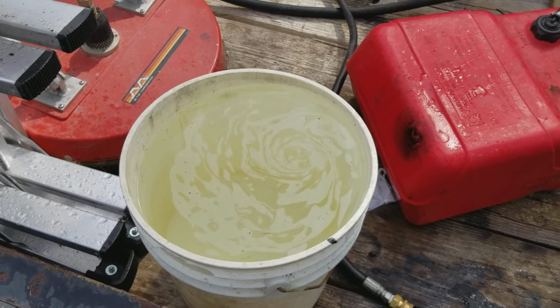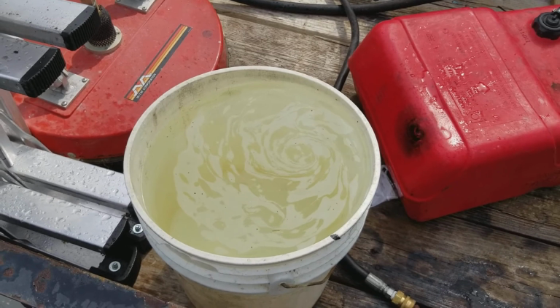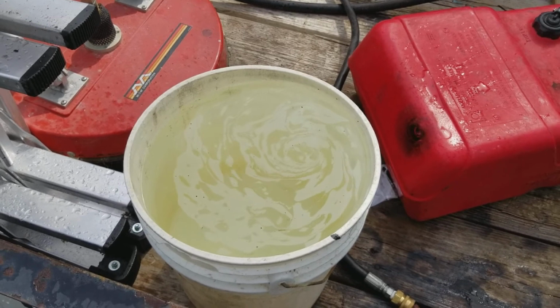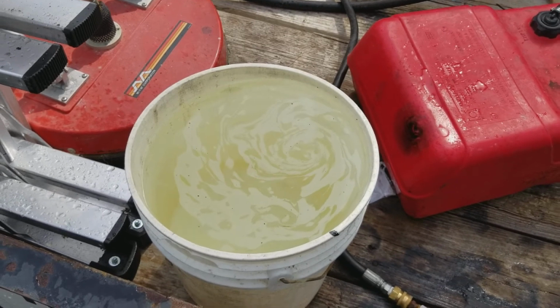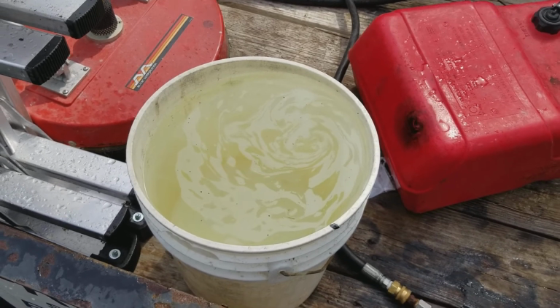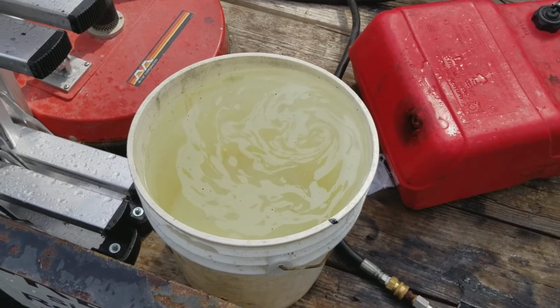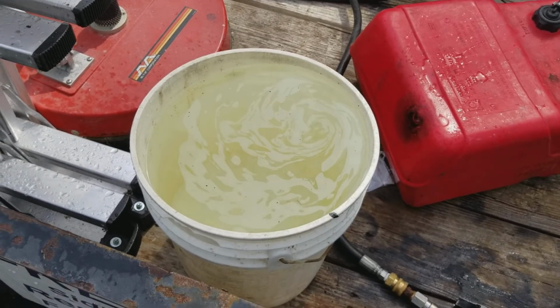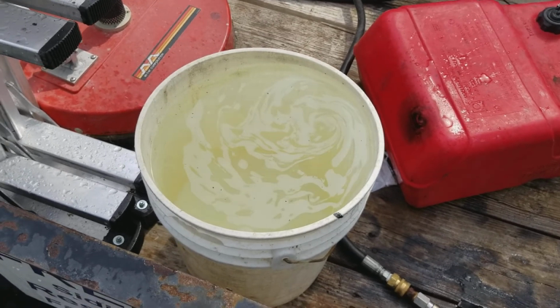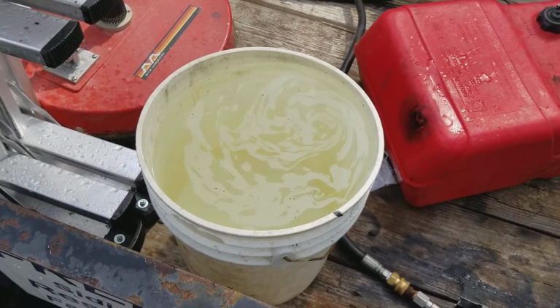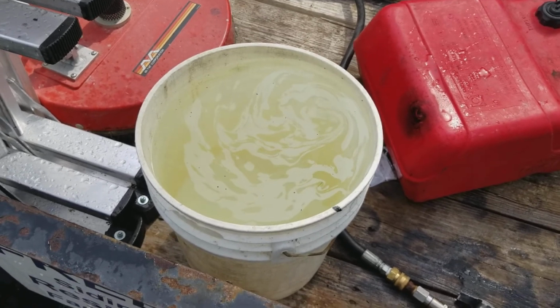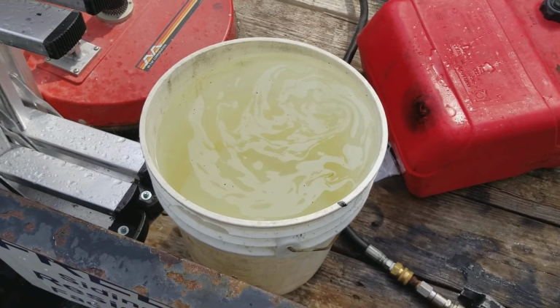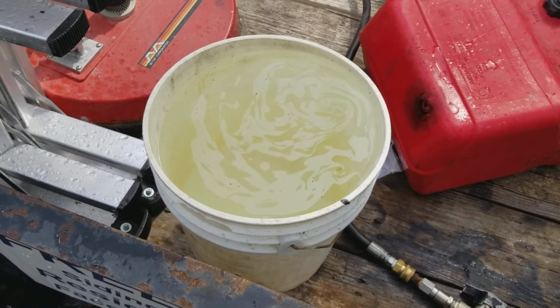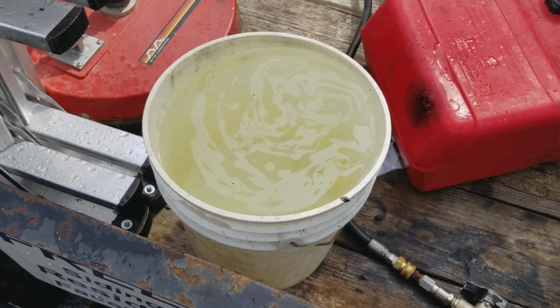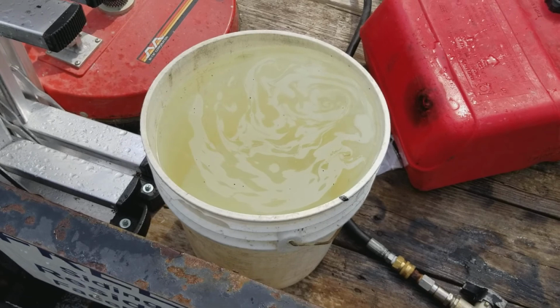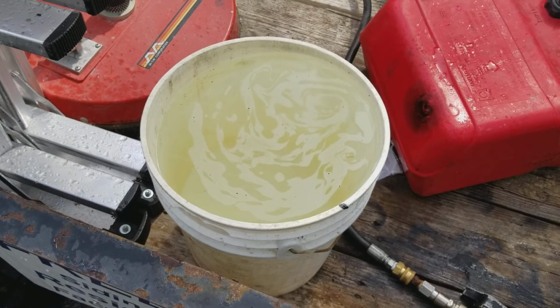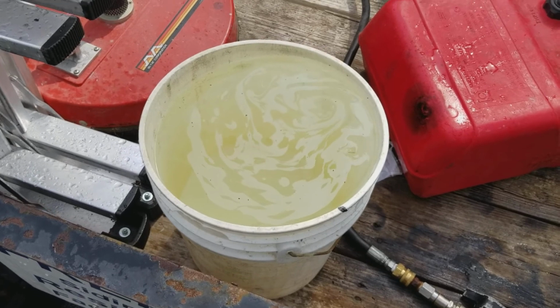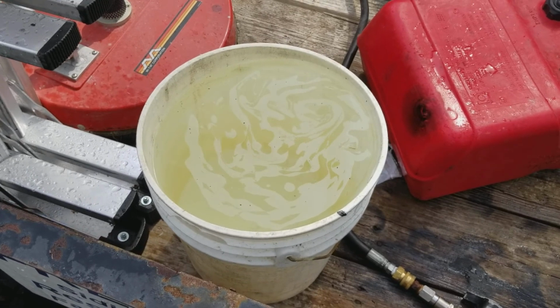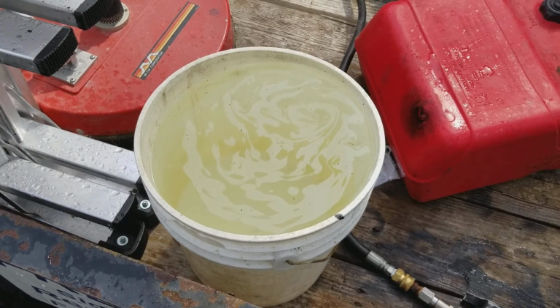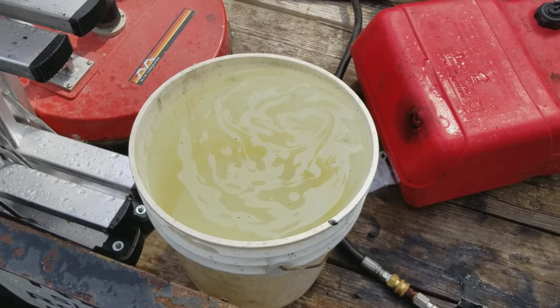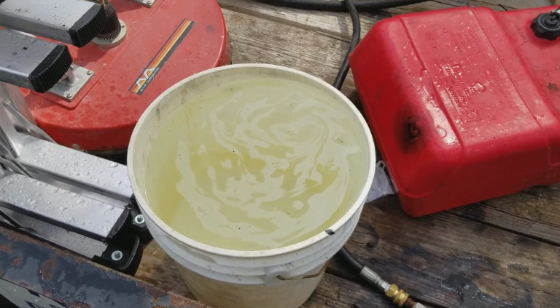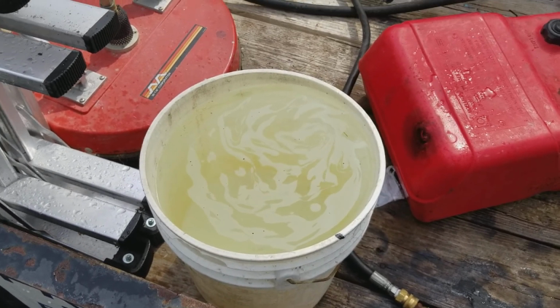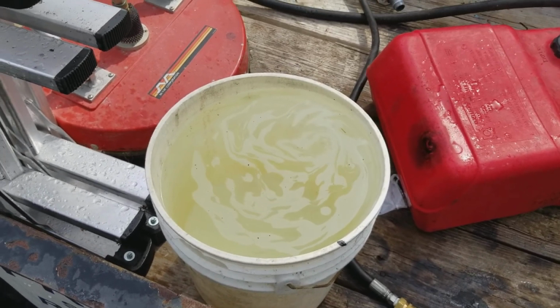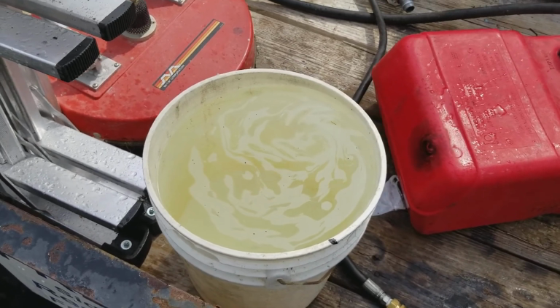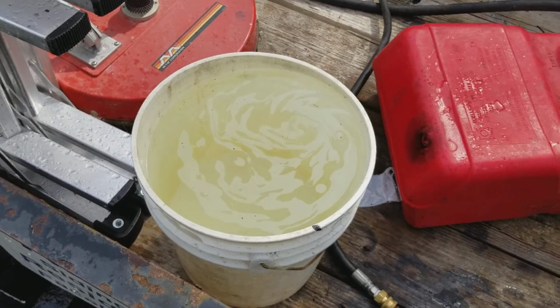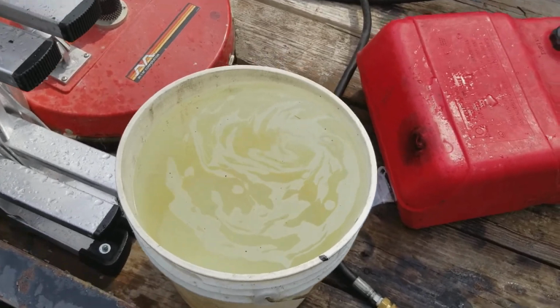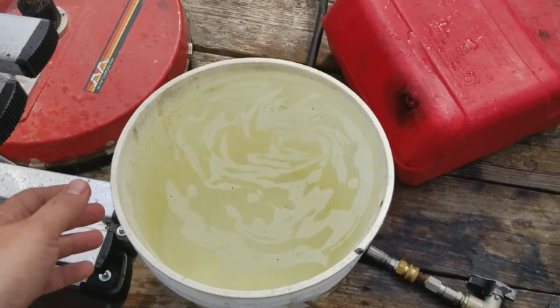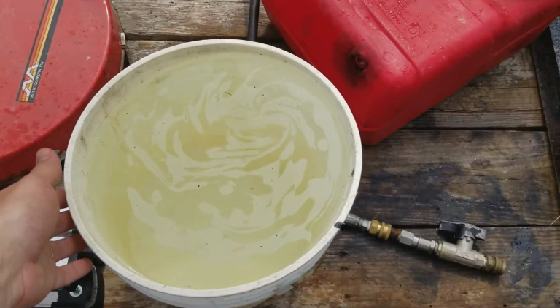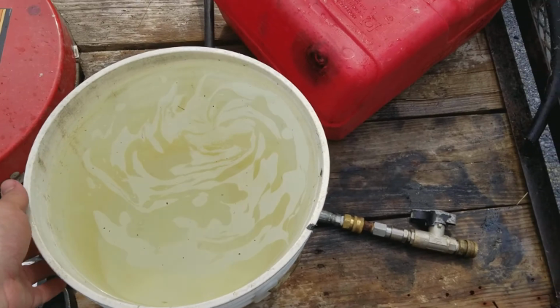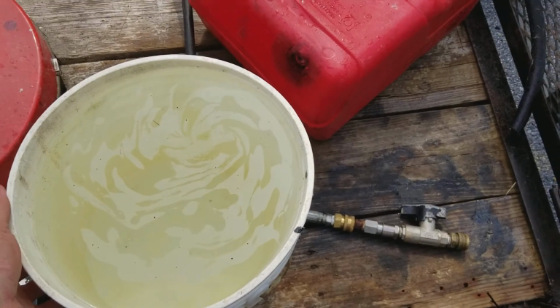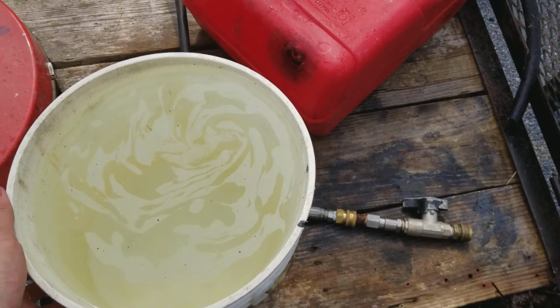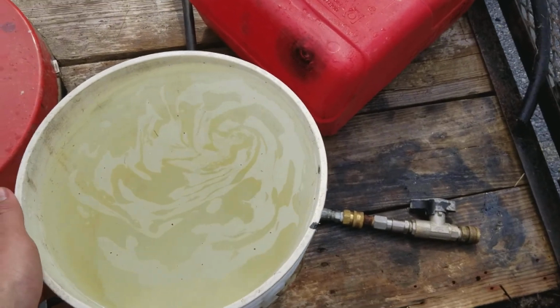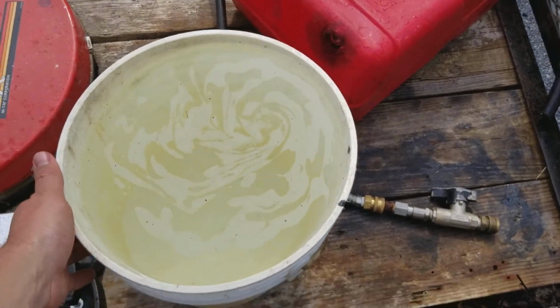If it's 8 gallons a minute or higher, then you've just got to reverse your math a little bit. You should fill up 4 gallons in 30 seconds. So 5 gallons in a little over 30 seconds is perfectly fine.